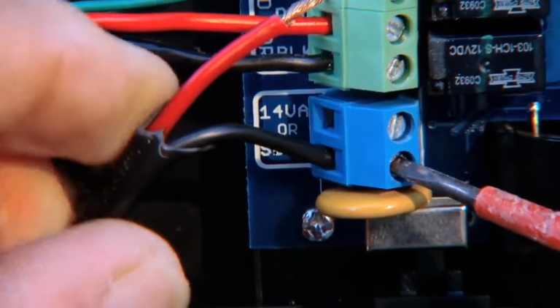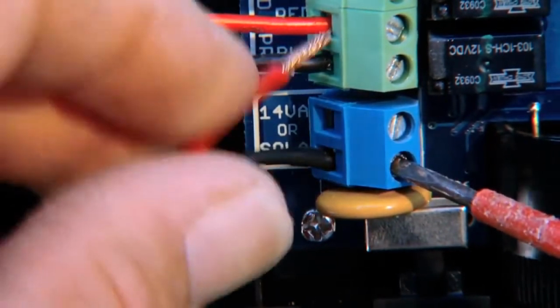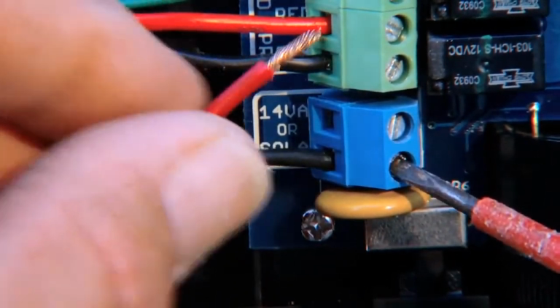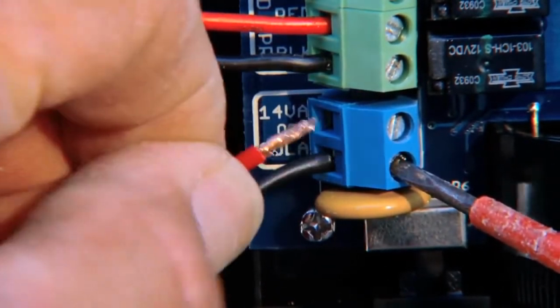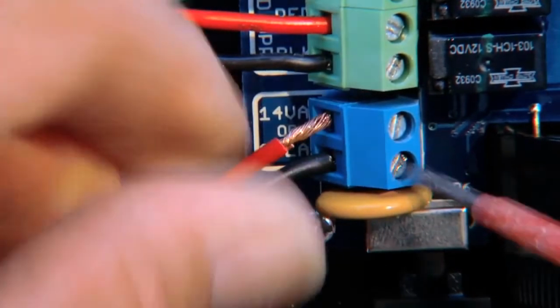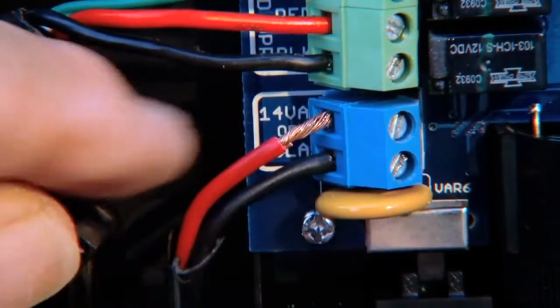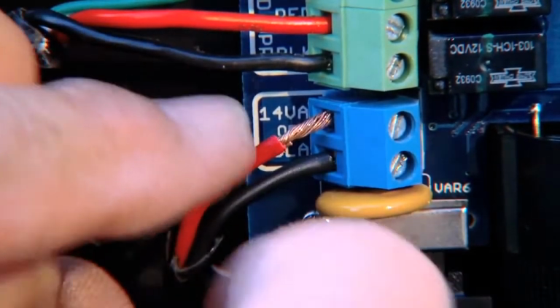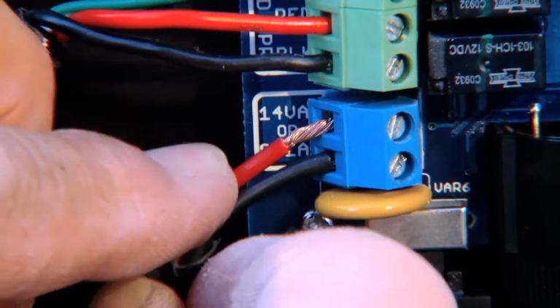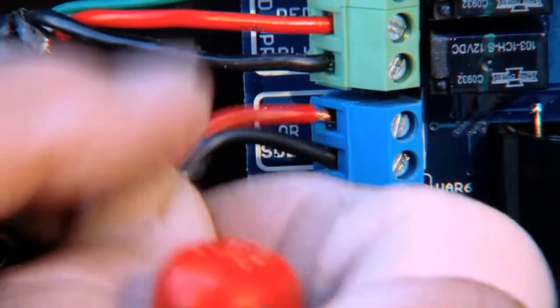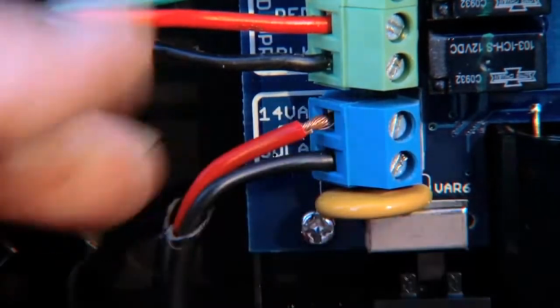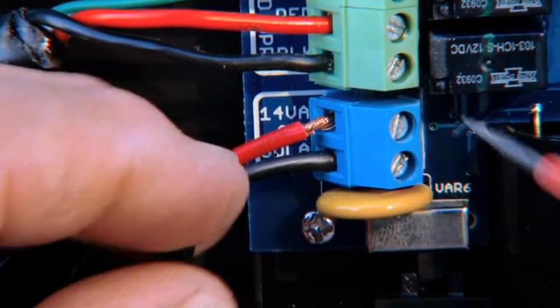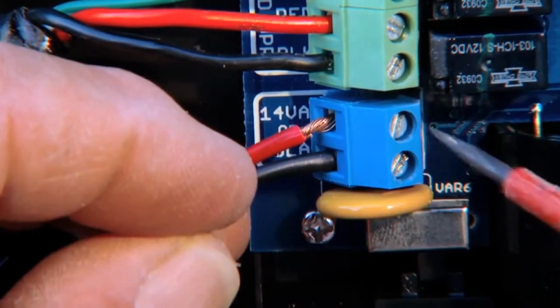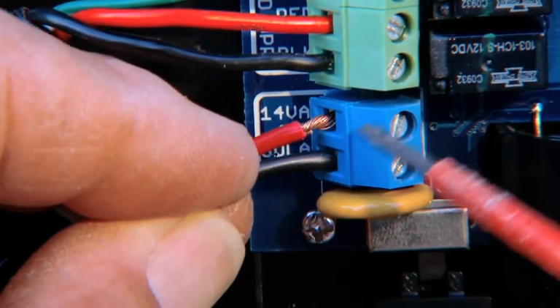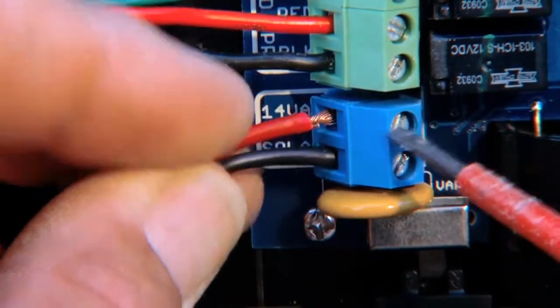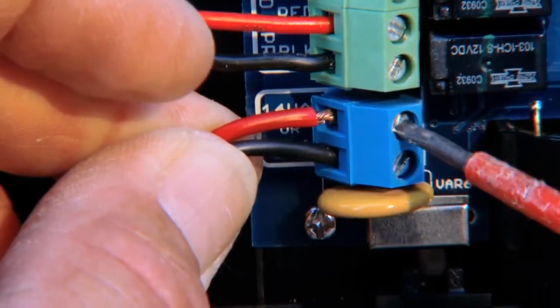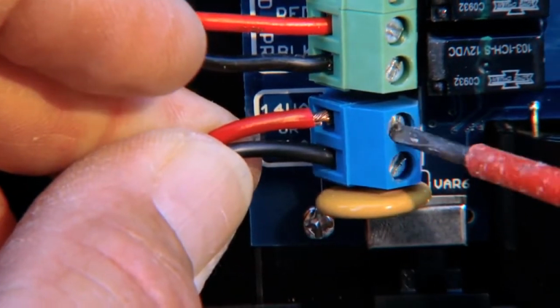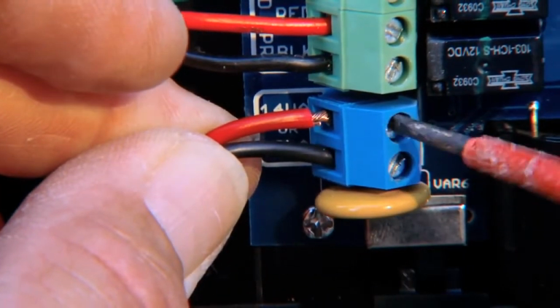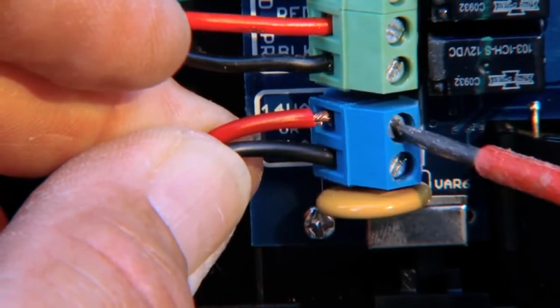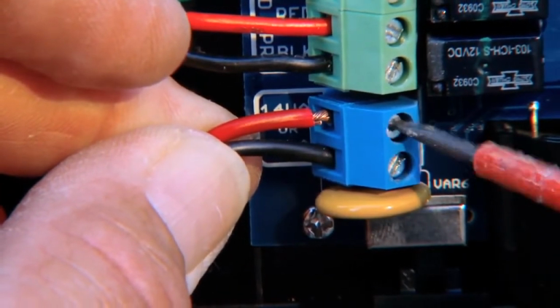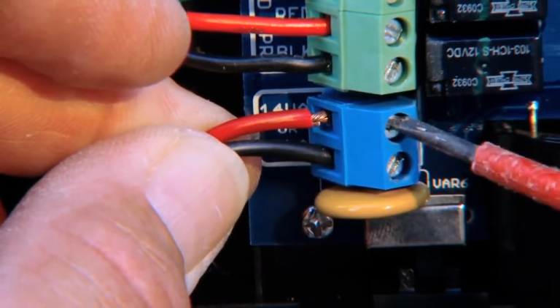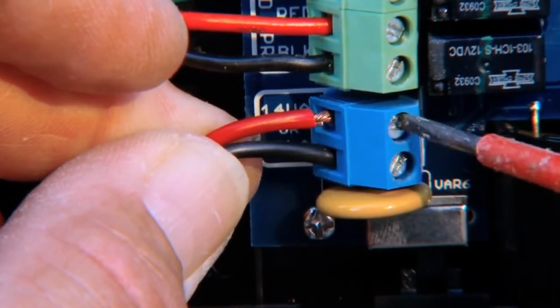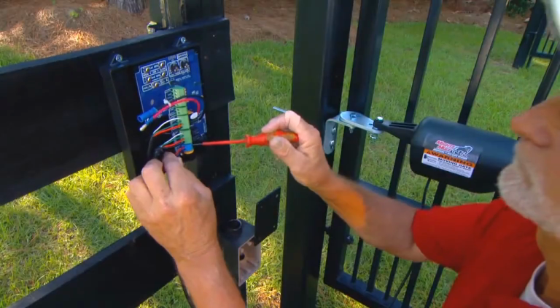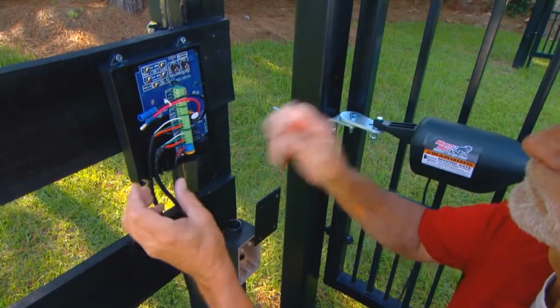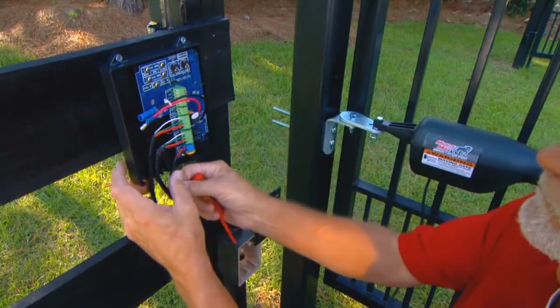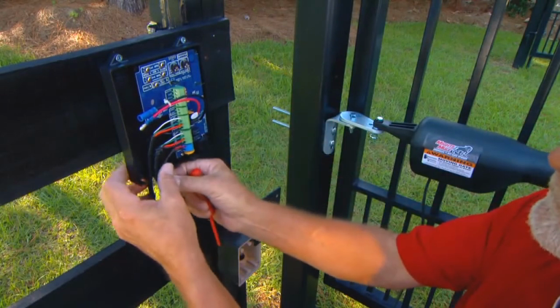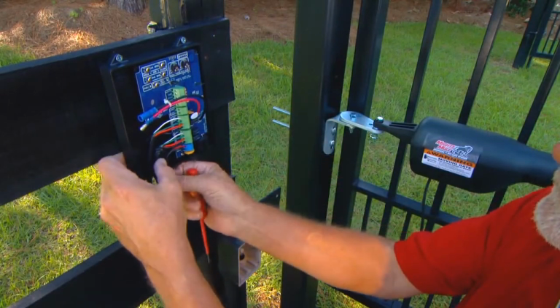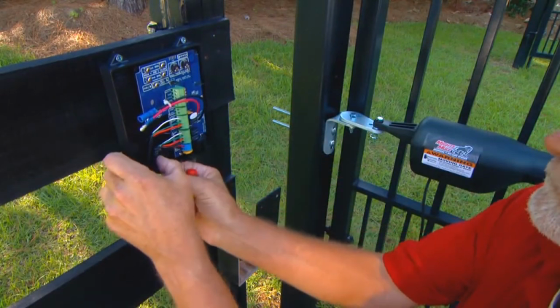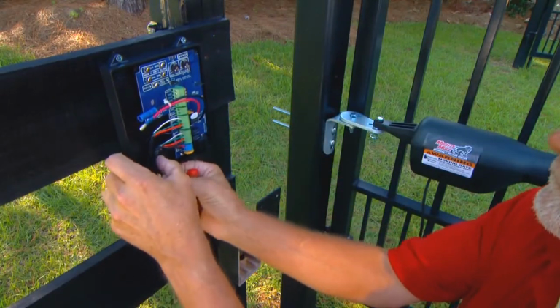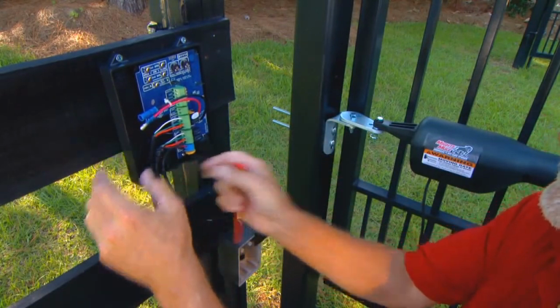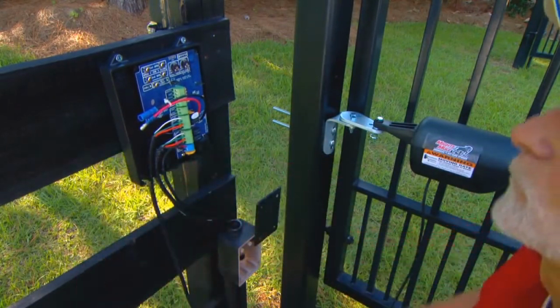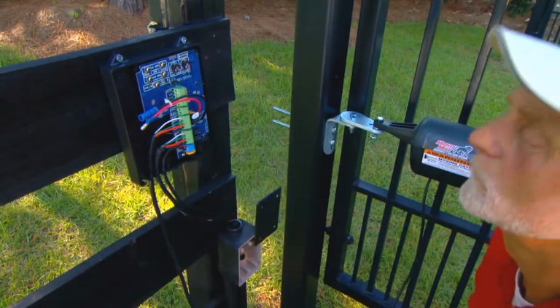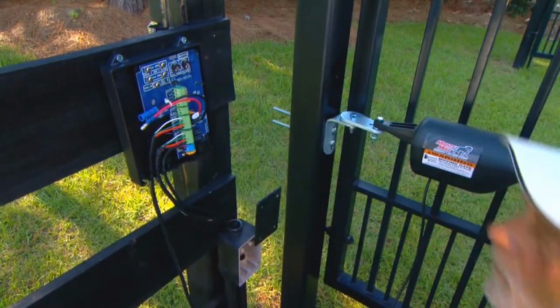These wires can be connected regardless of polarity. Tighten the screws against the exposed ends of the wires and dab with household petroleum jelly to help prevent corrosion. Insert the low-voltage wire through a strain relief slot on the control box.